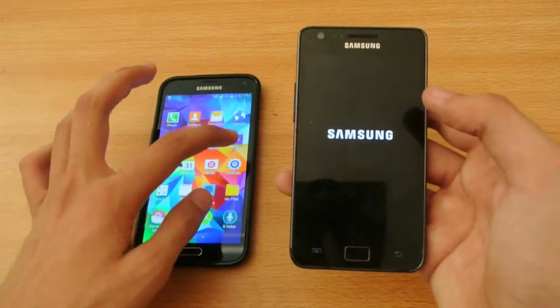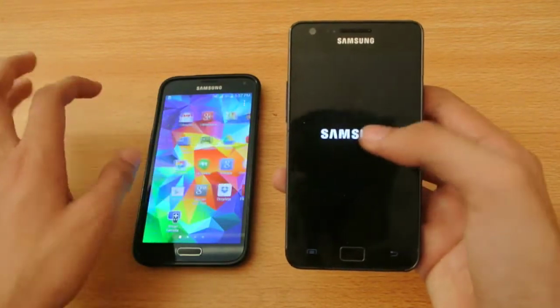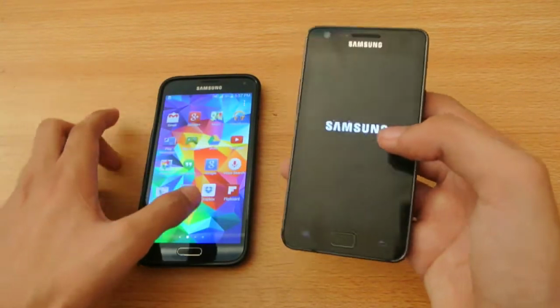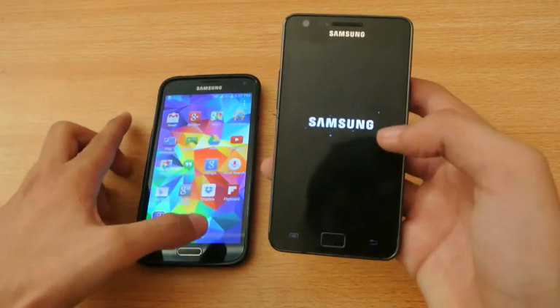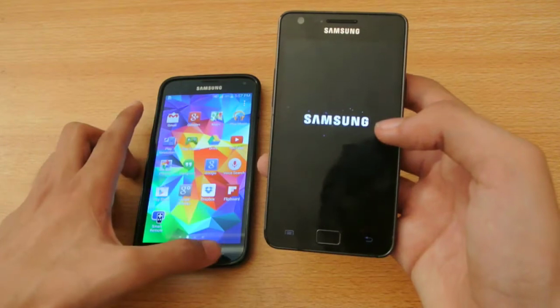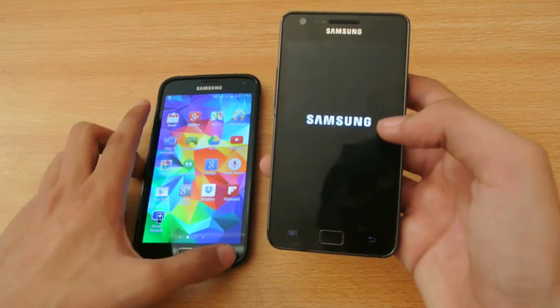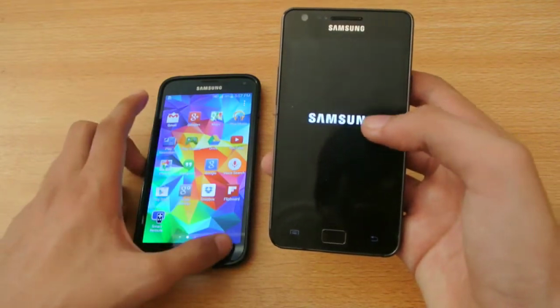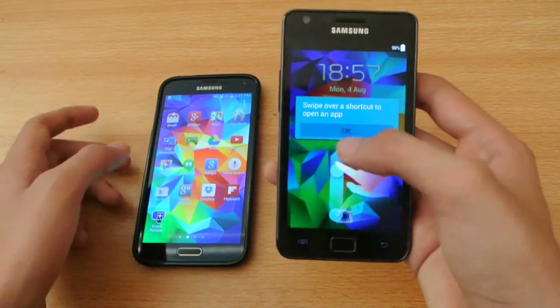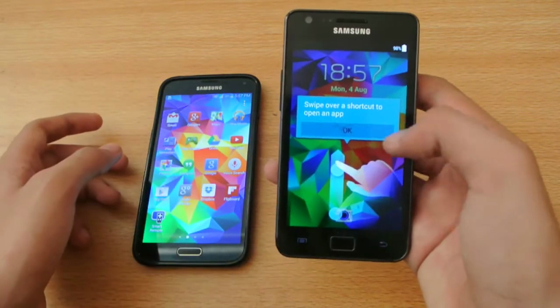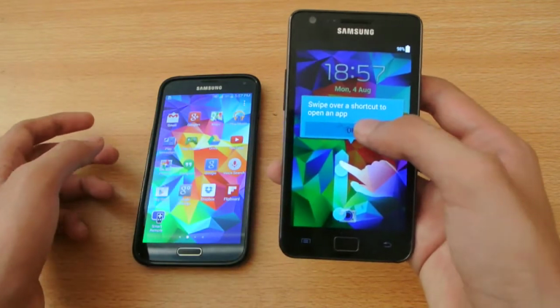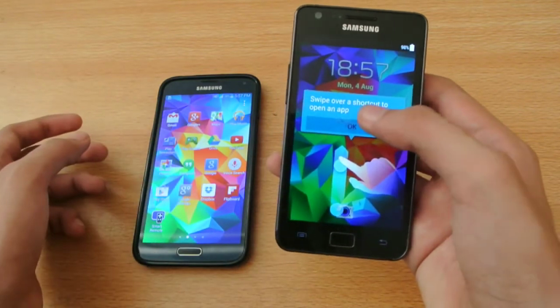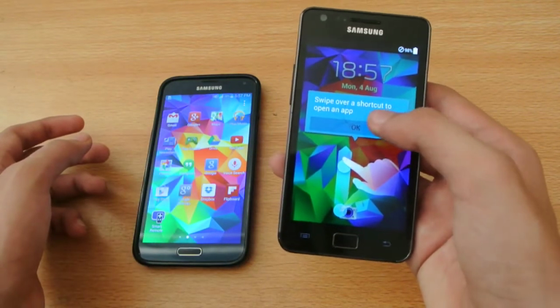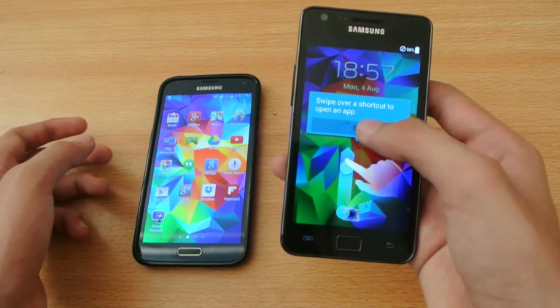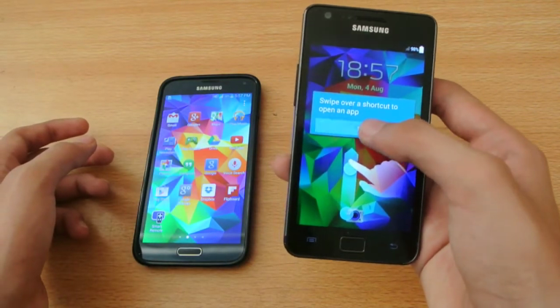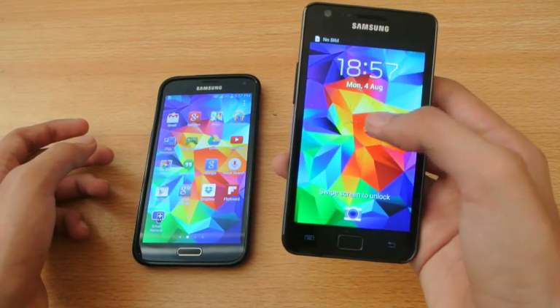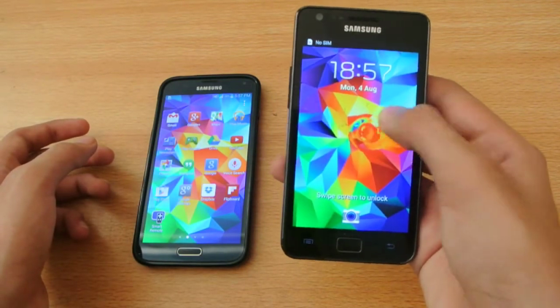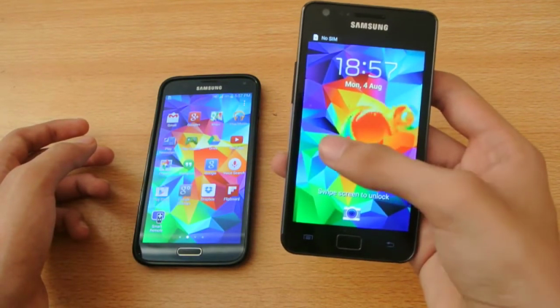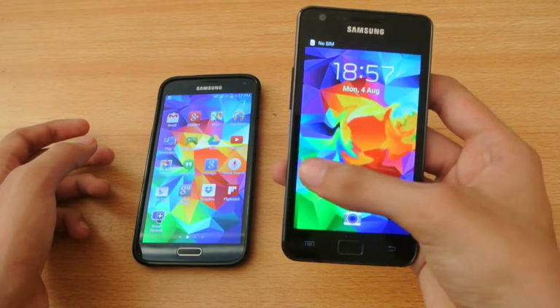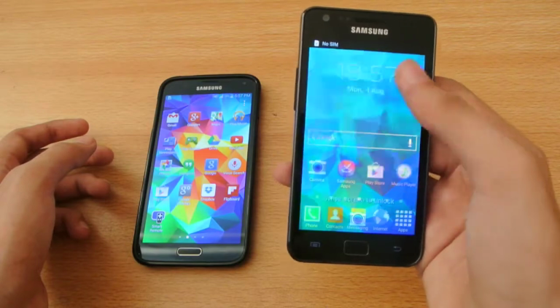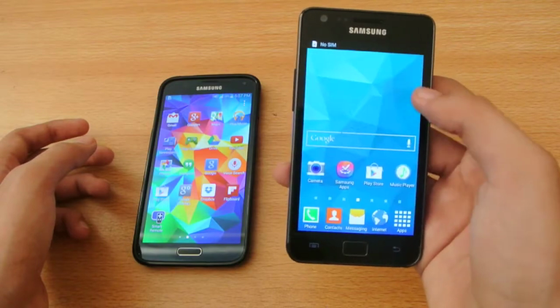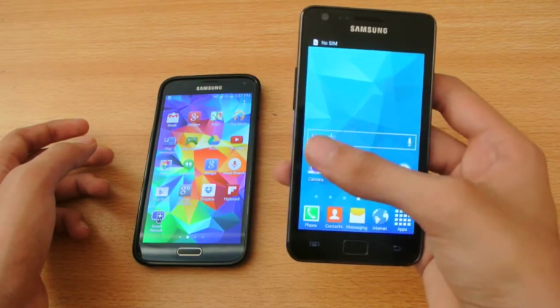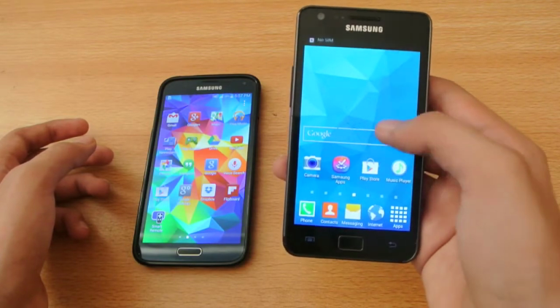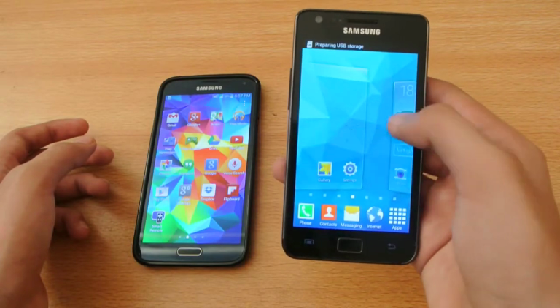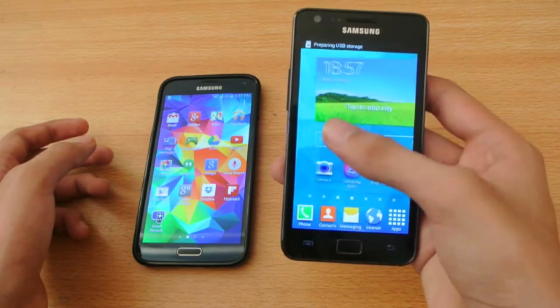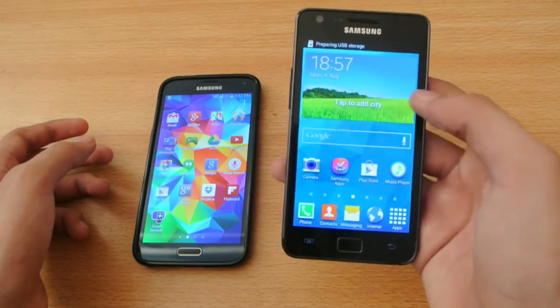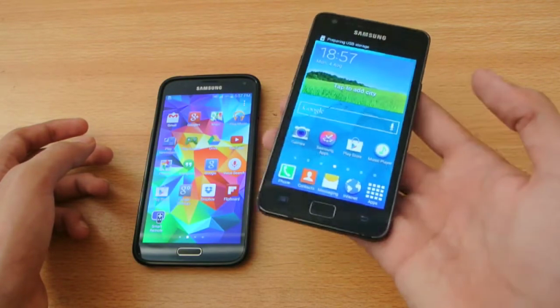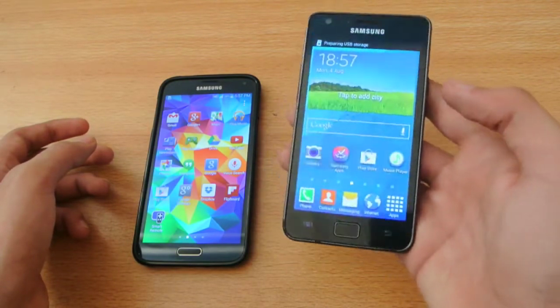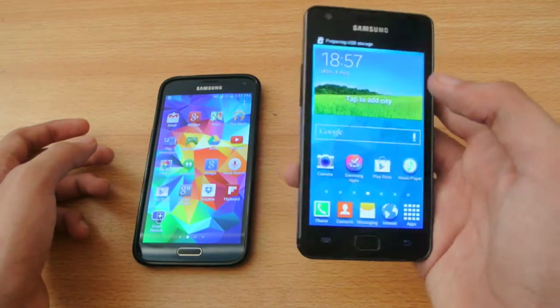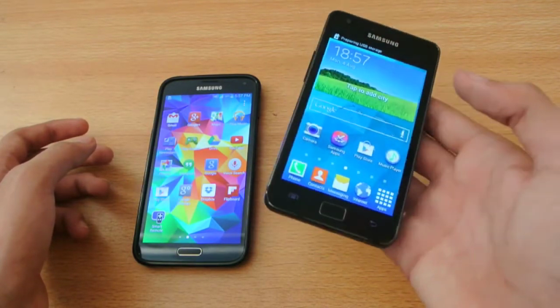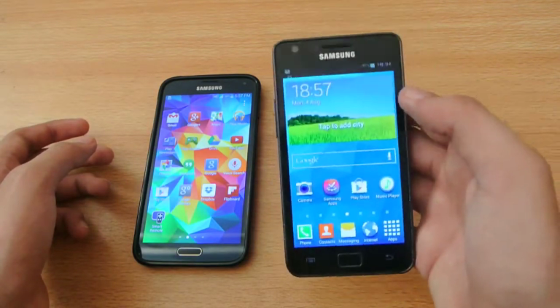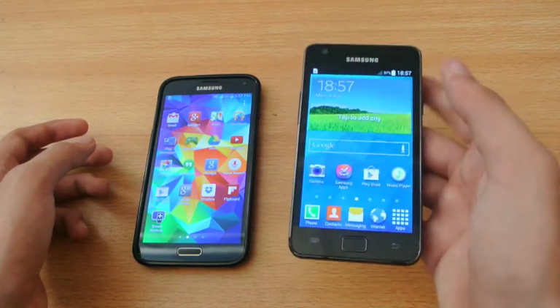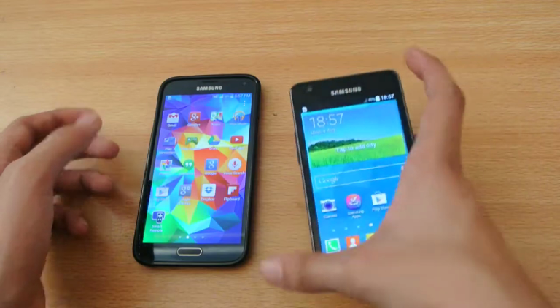This is the part where the device gets soft-bricked at the Samsung logo. As you can see, the S5 lock screen was also awesome — sometimes it works, sometimes it doesn't.